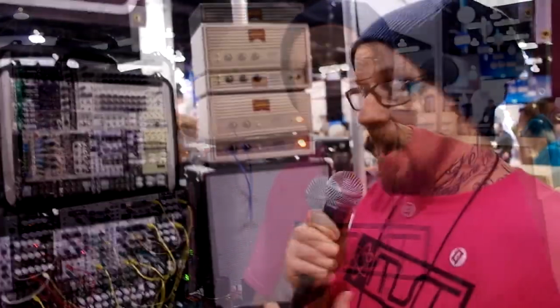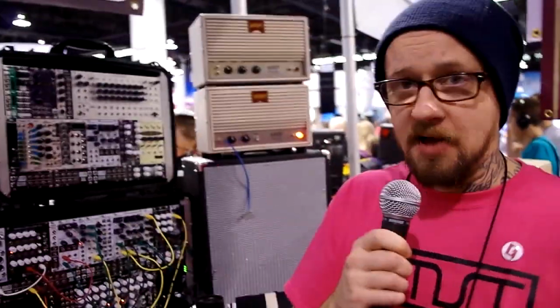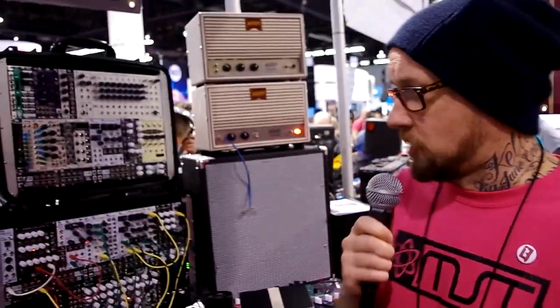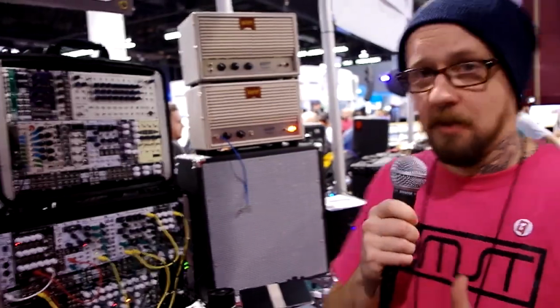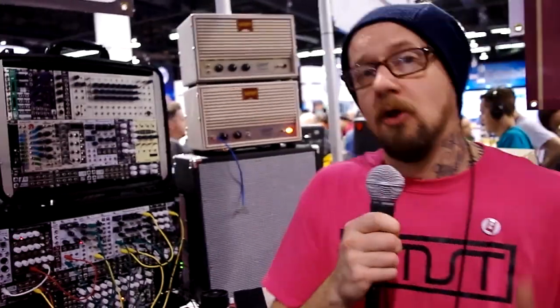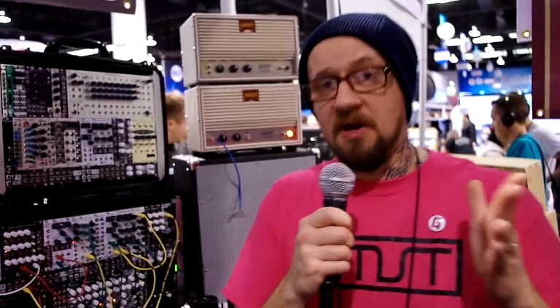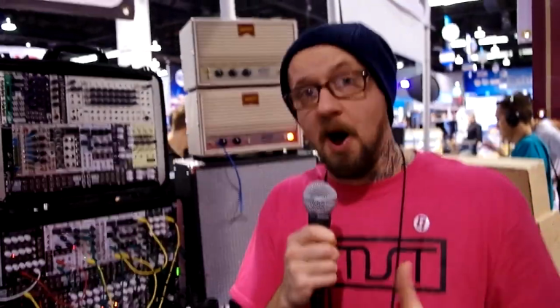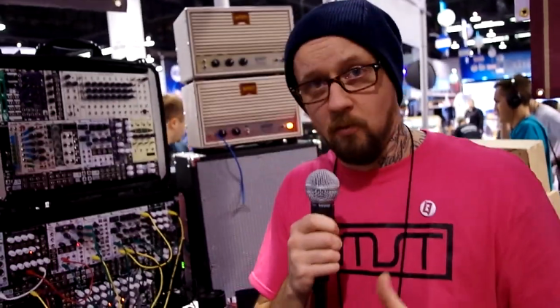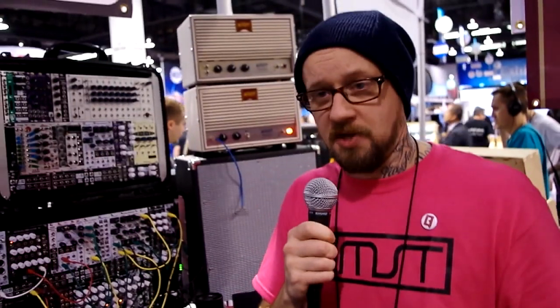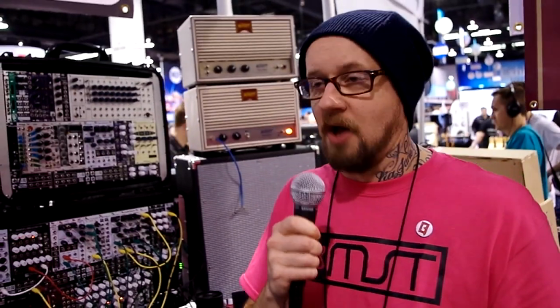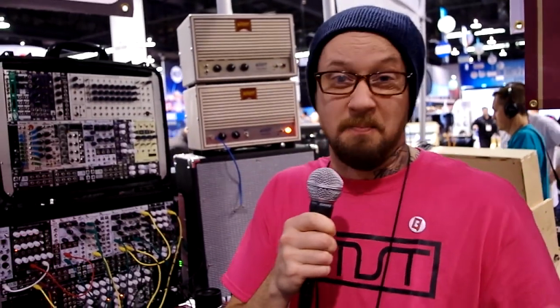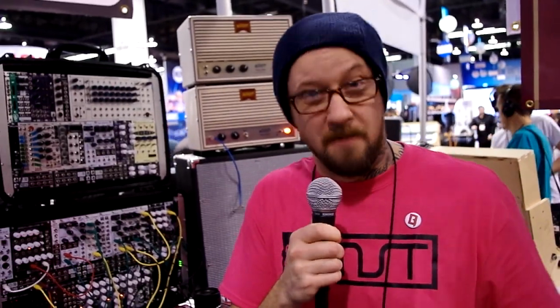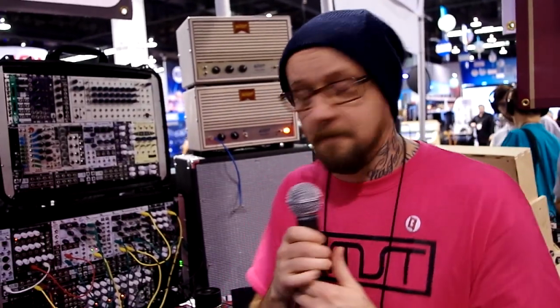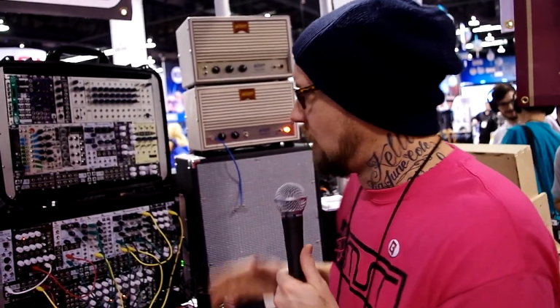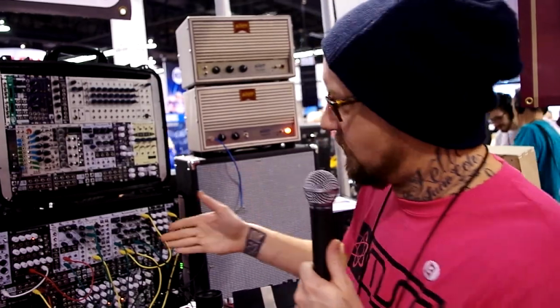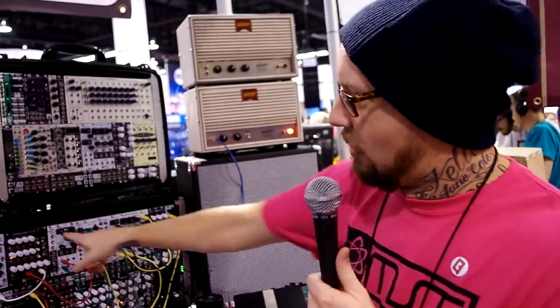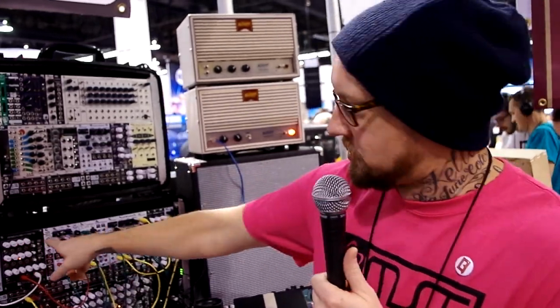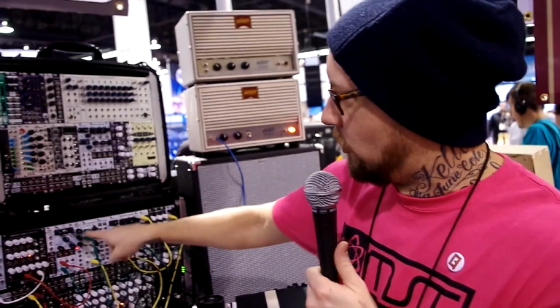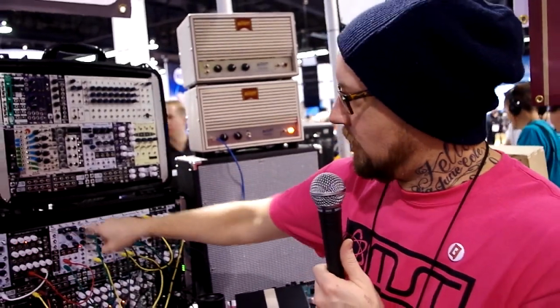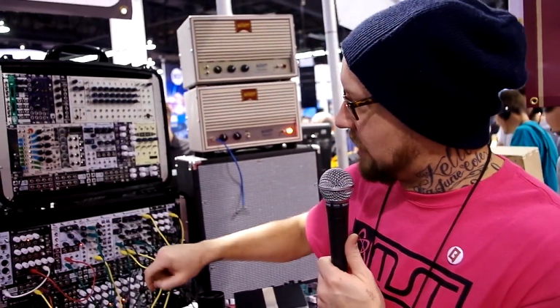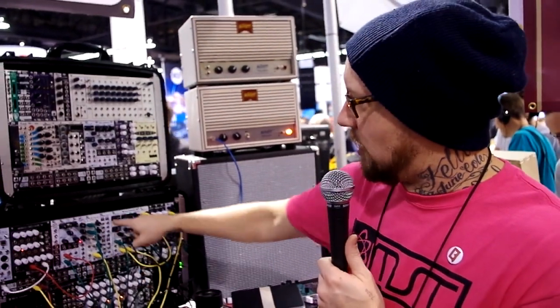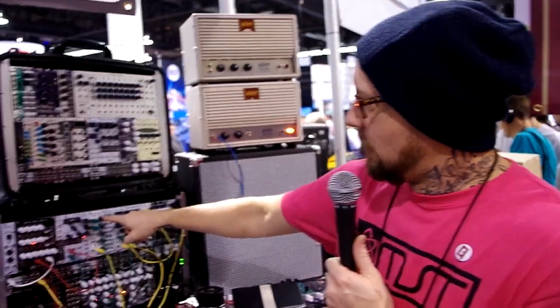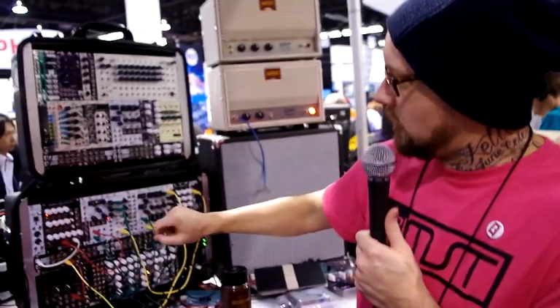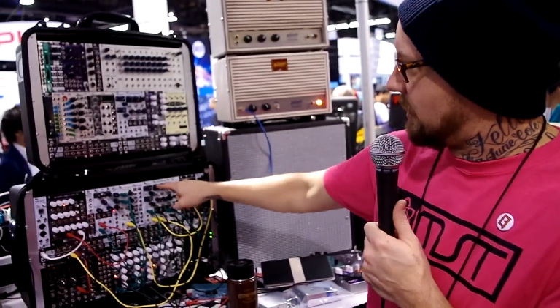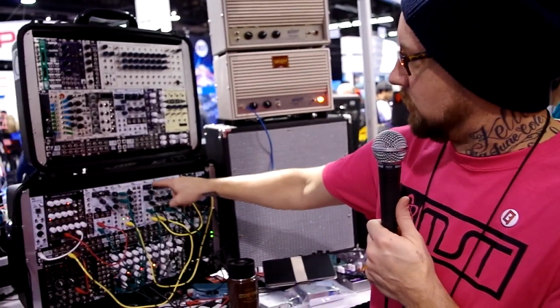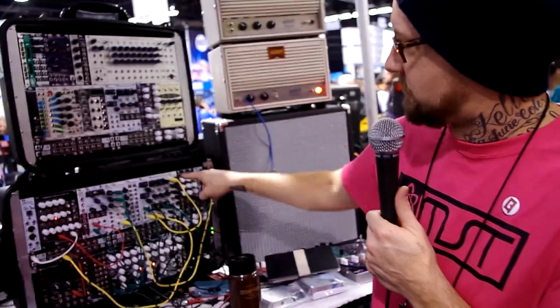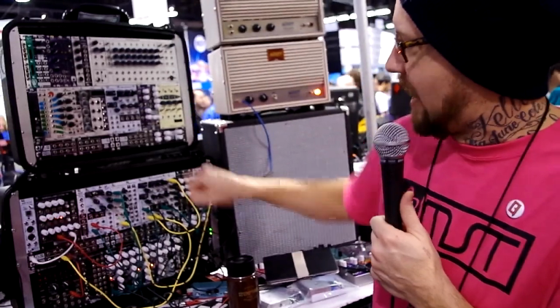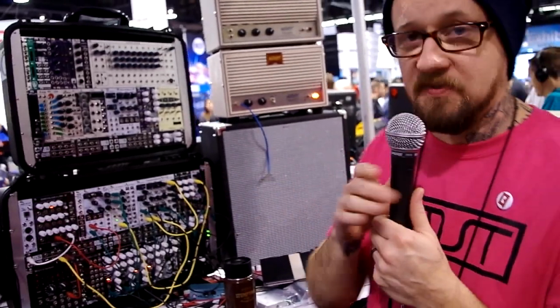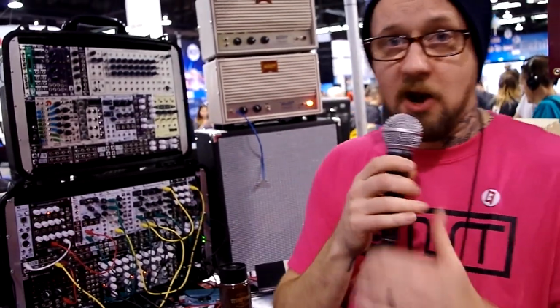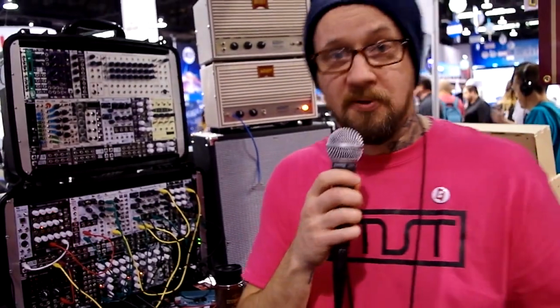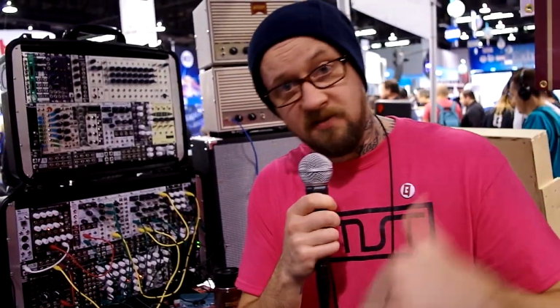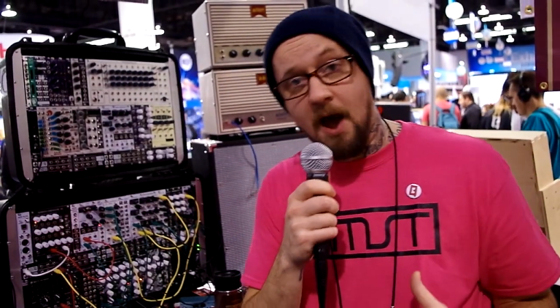Five of the modules are available this month — well, I should say at the beginning of February. The ones that are available now are the noise sample and hold, the VC LFO, the audio CV mixer, the low-pass filter, and the dual VCA. The rest of it should be out the next month or two.